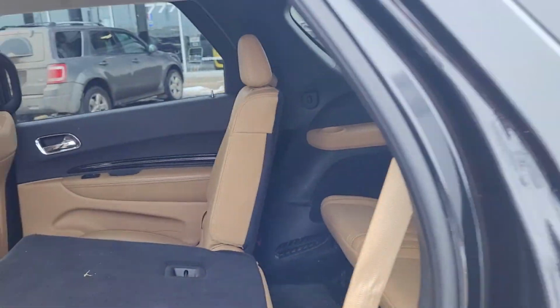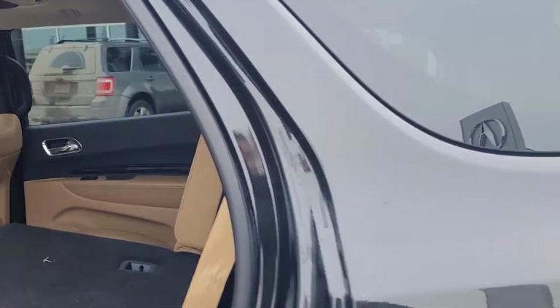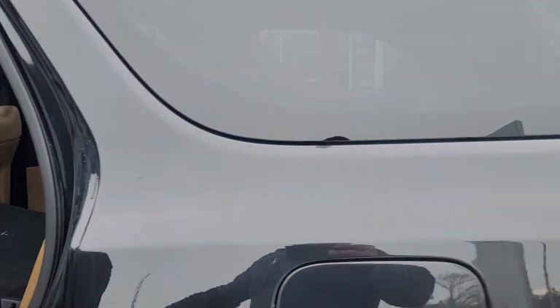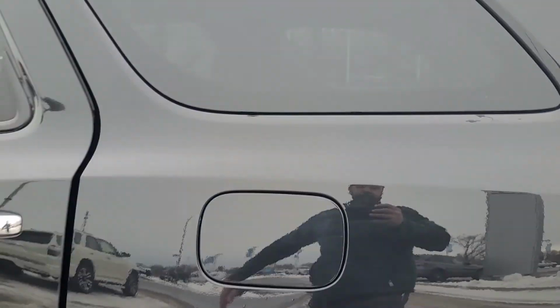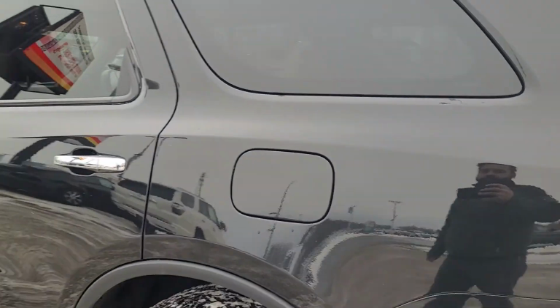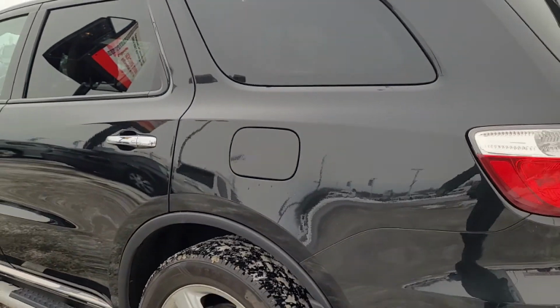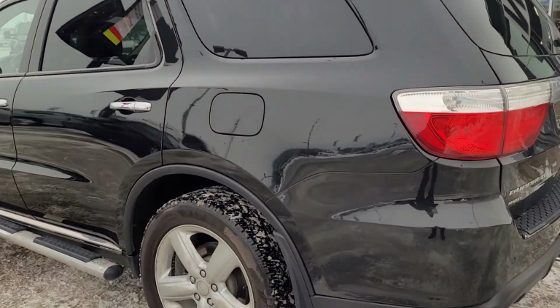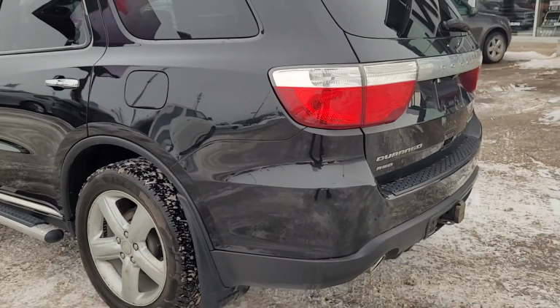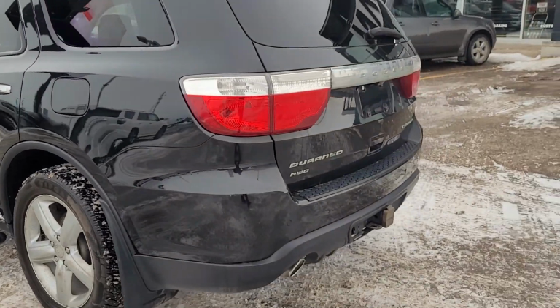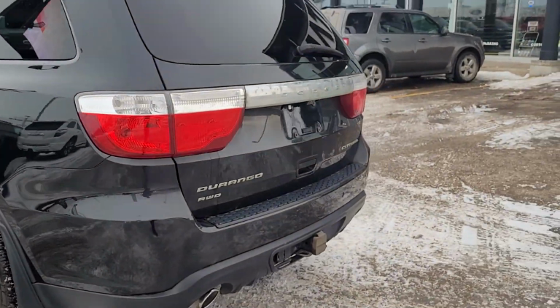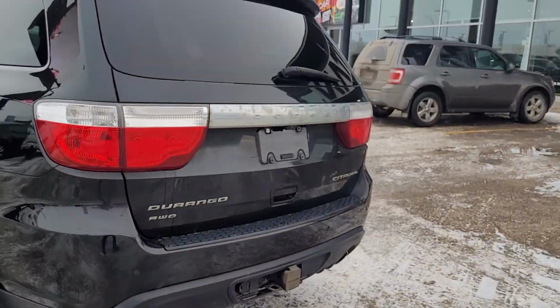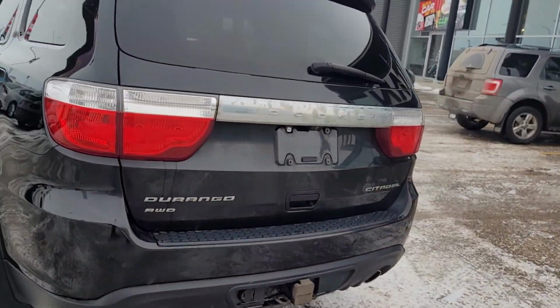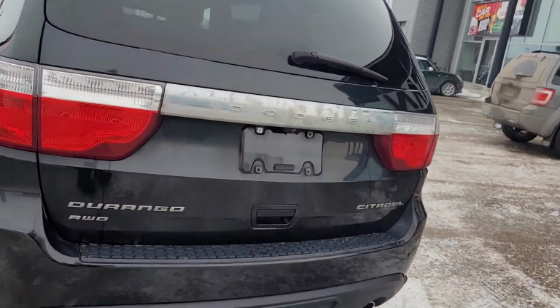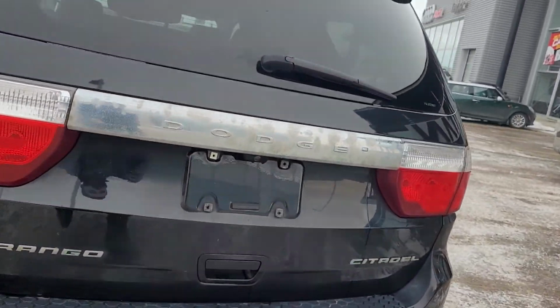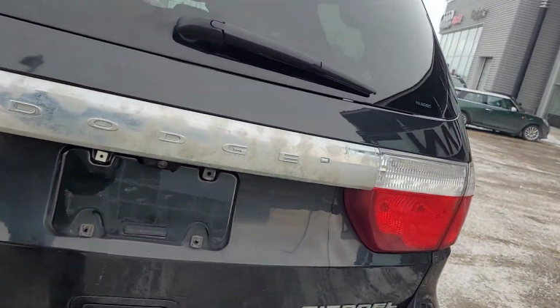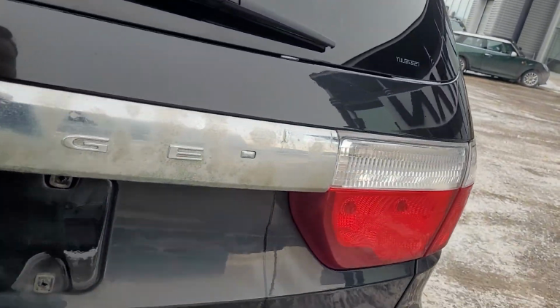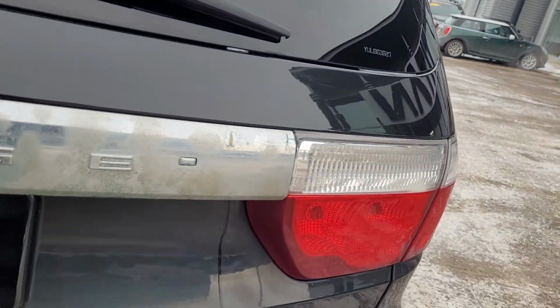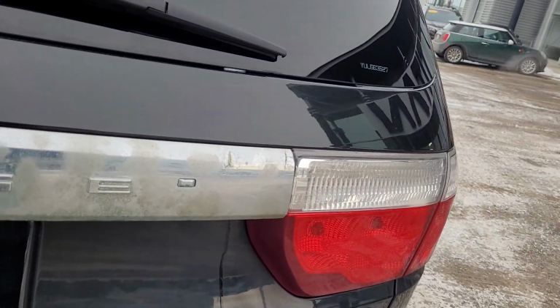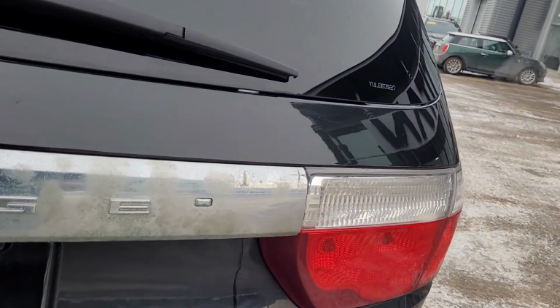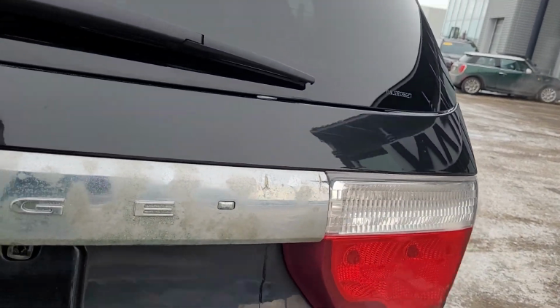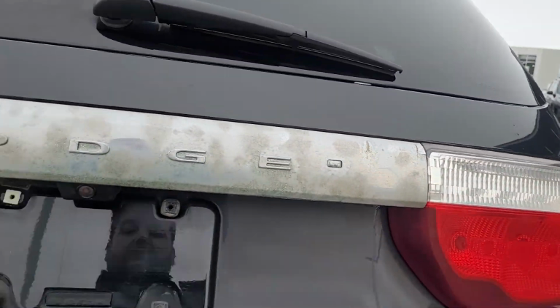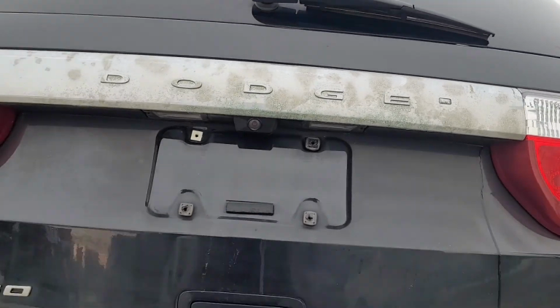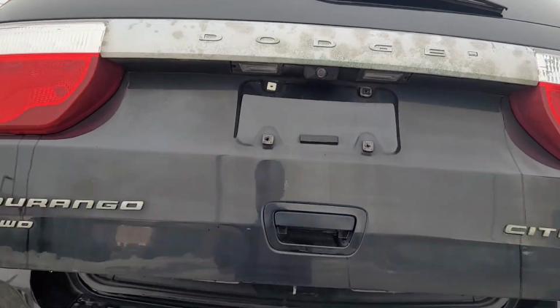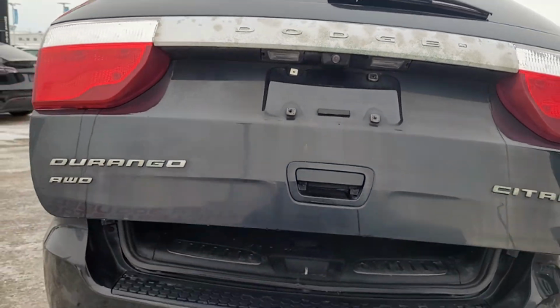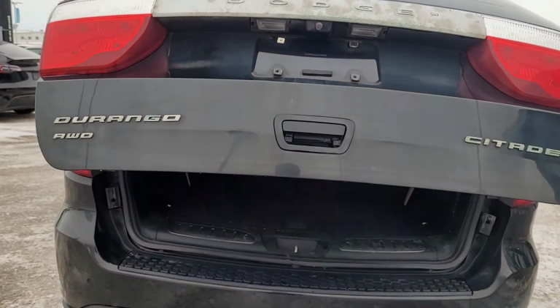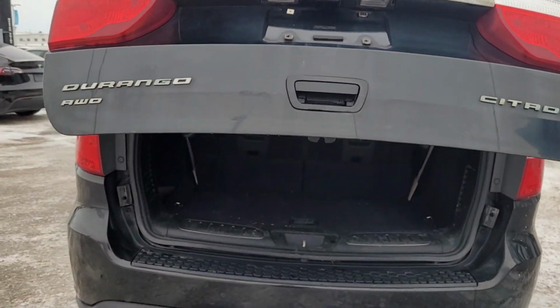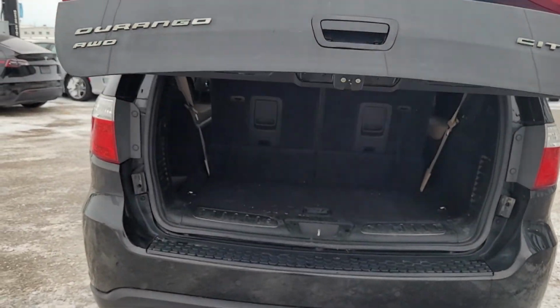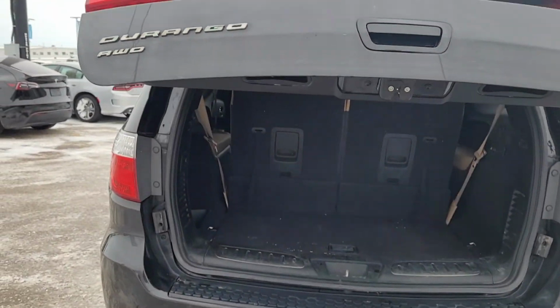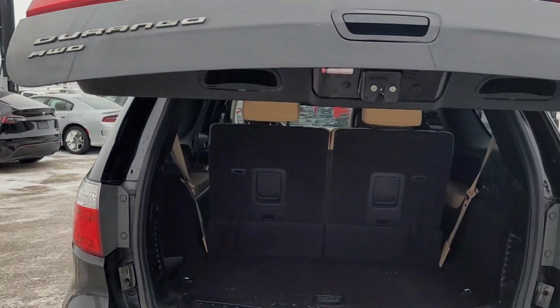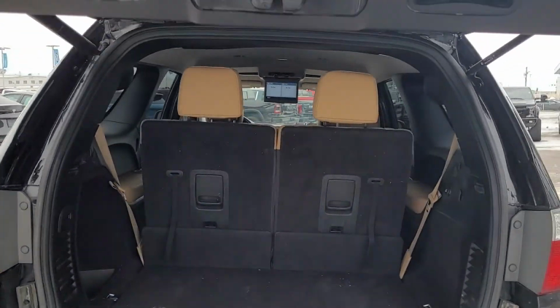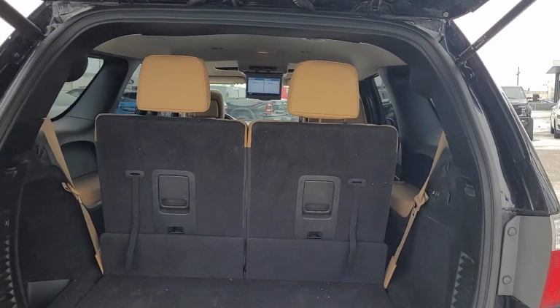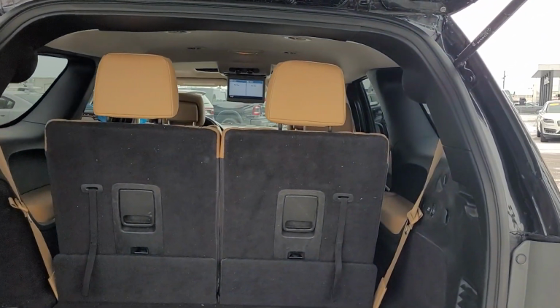Coming around the back, you got the hitch with the backup camera. I'm going to pop this open — you do have the power liftgate as well, and remote starter. Tons of room for whatever you need to carry and then some.